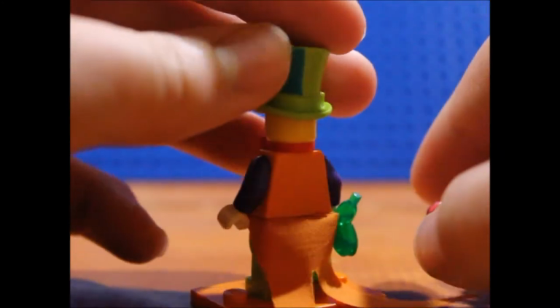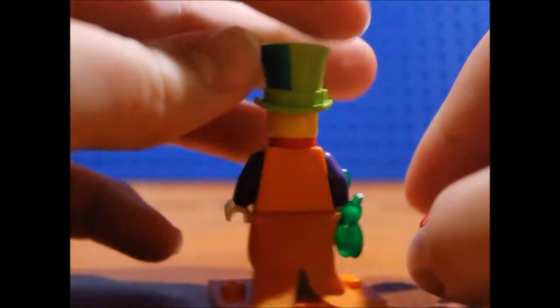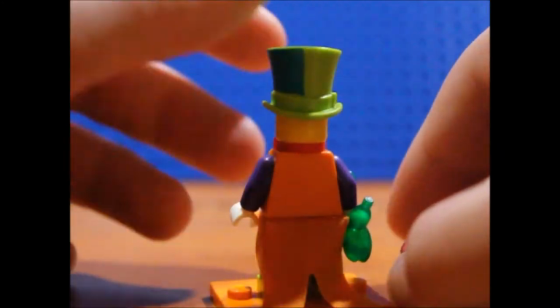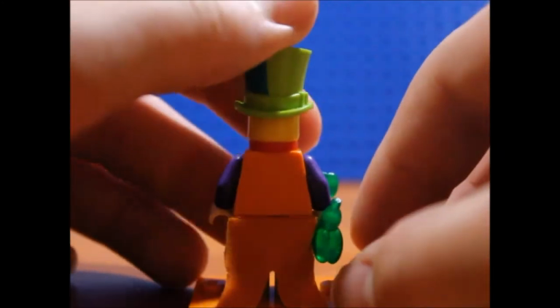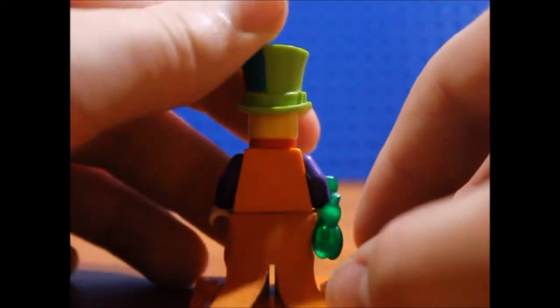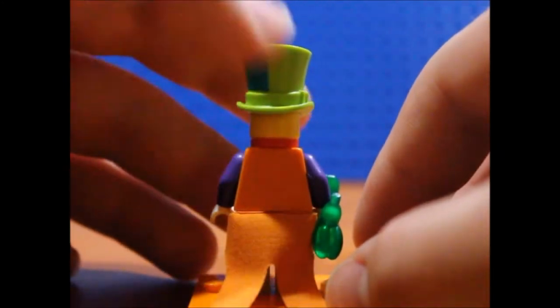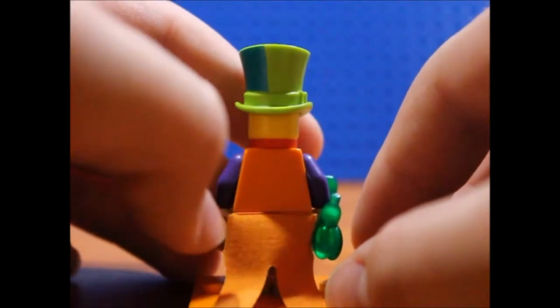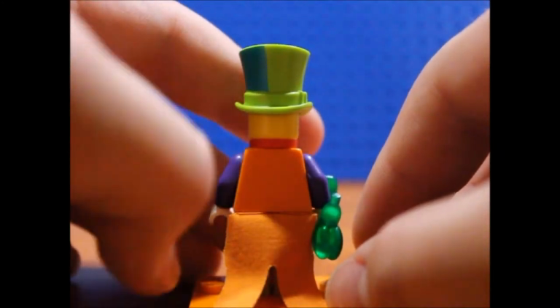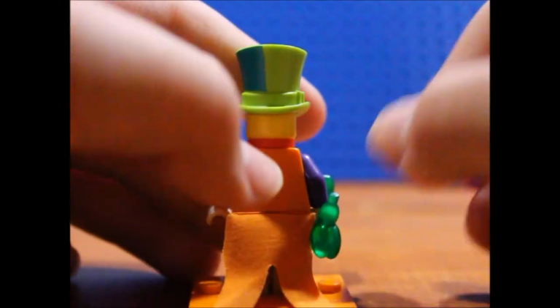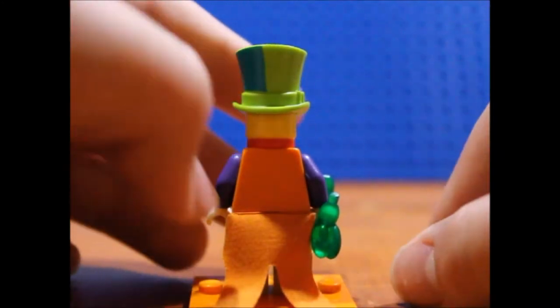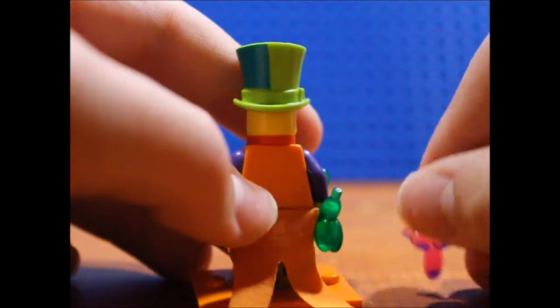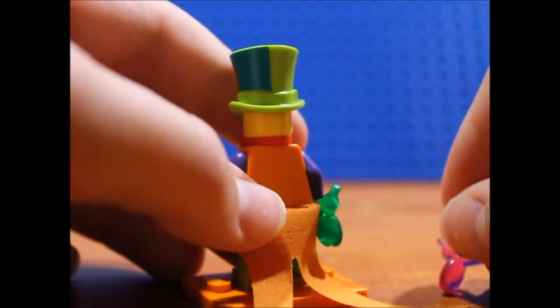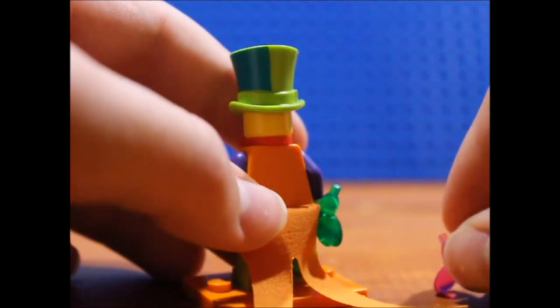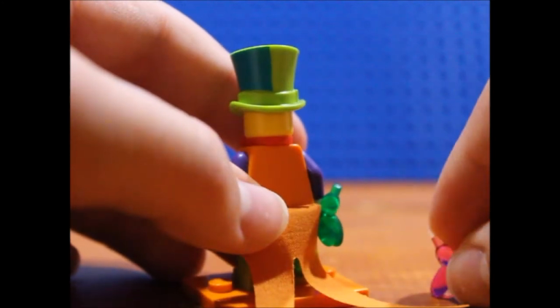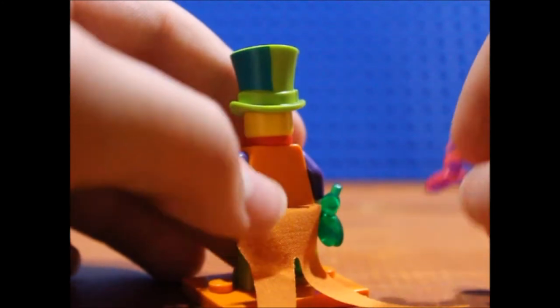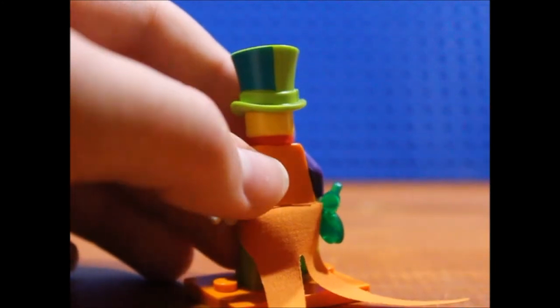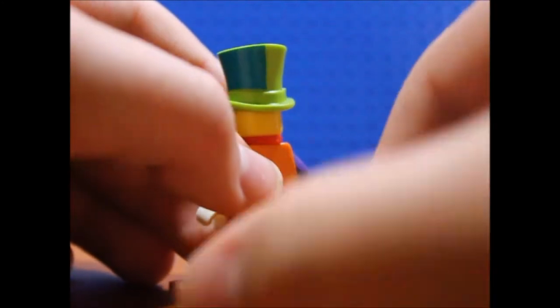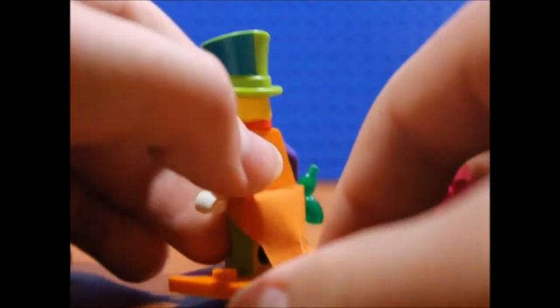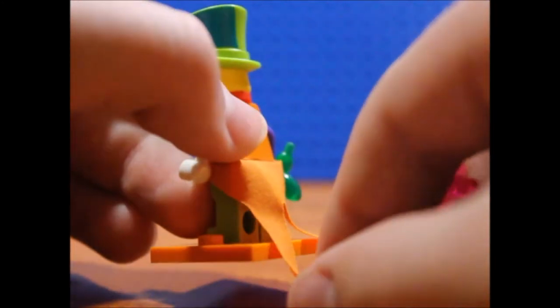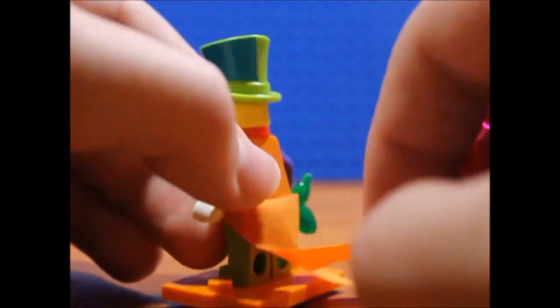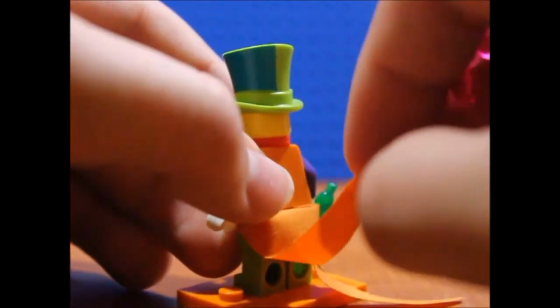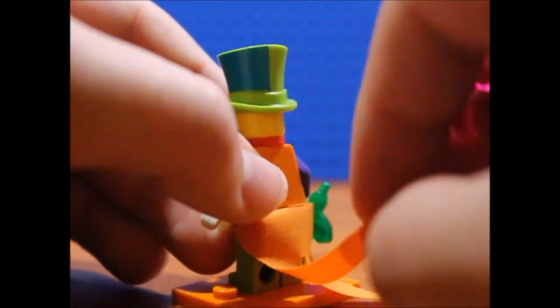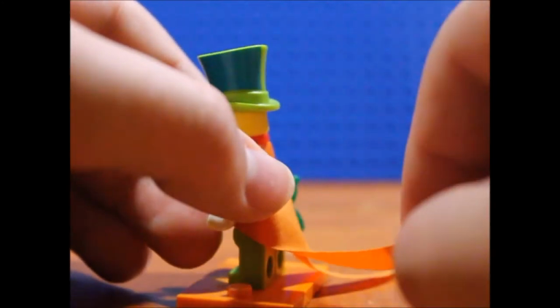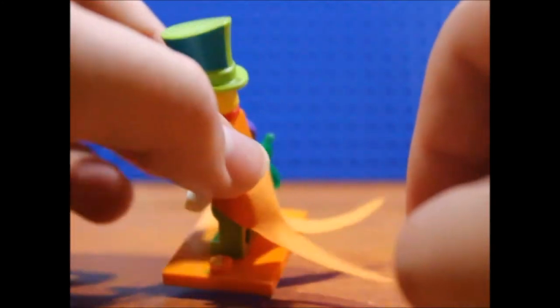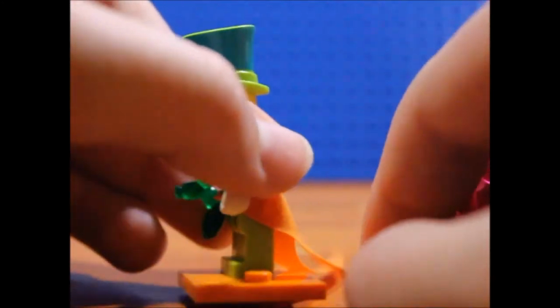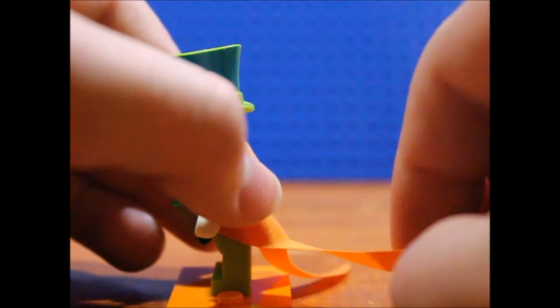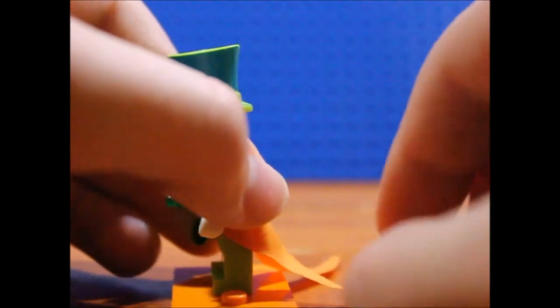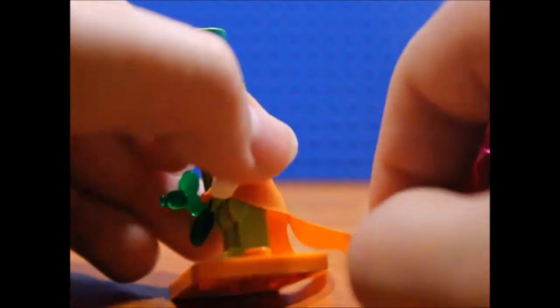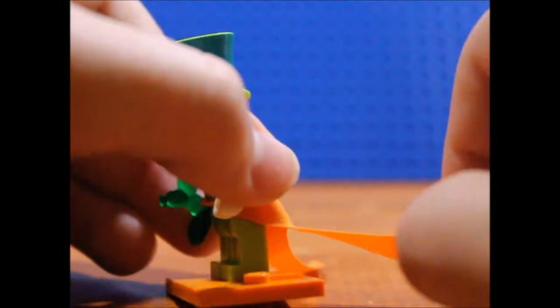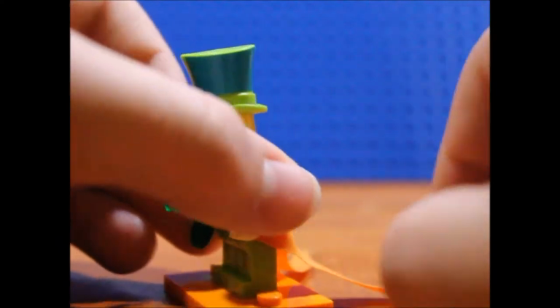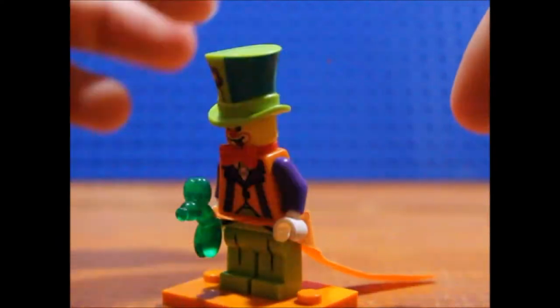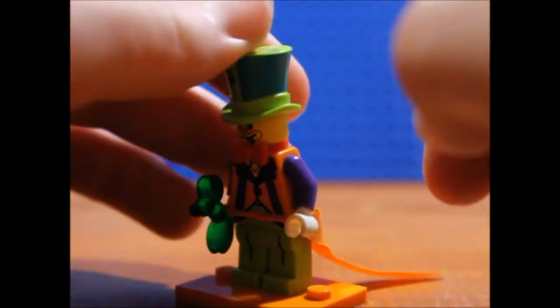On the back, you don't get any back printing, which is kind of a mistake in my opinion — it's just kind of weird. But you do get this Joker-style cape in yellow there, and I really like that inclusion.